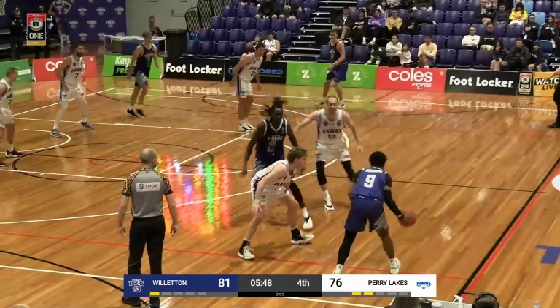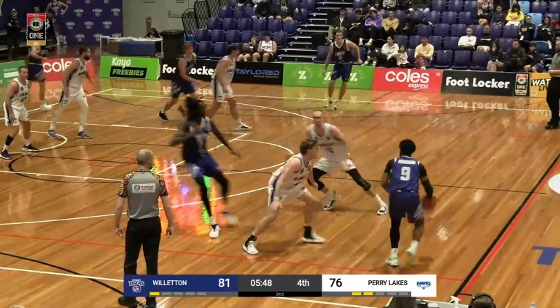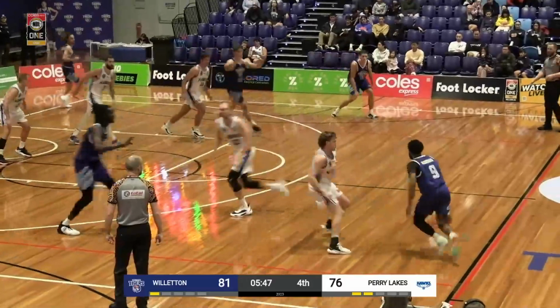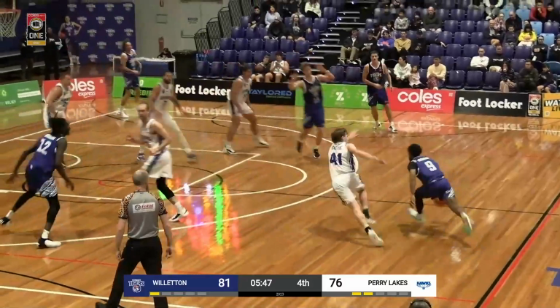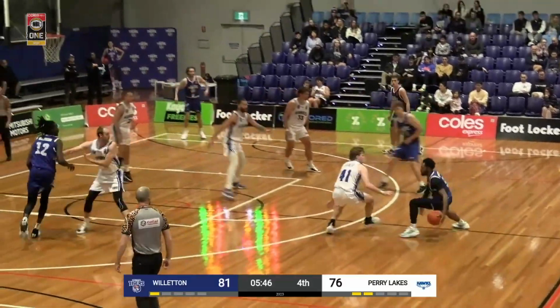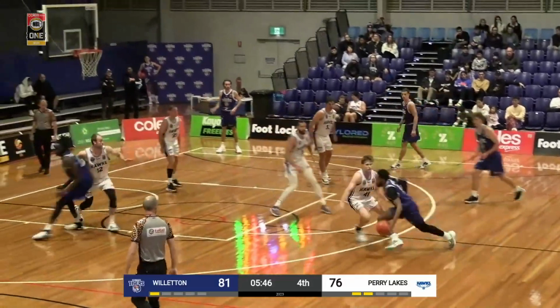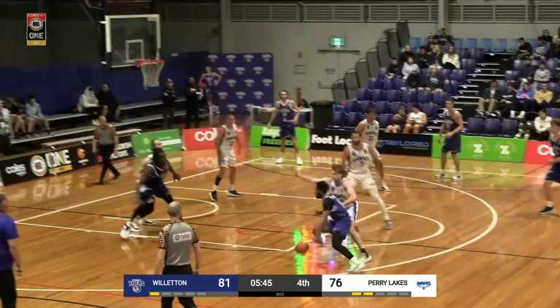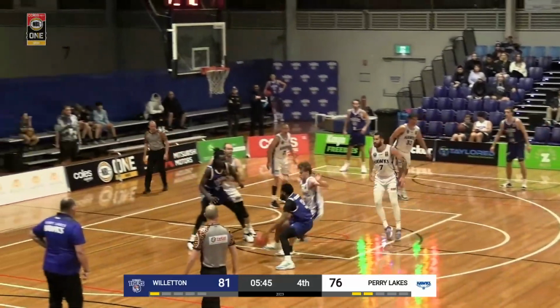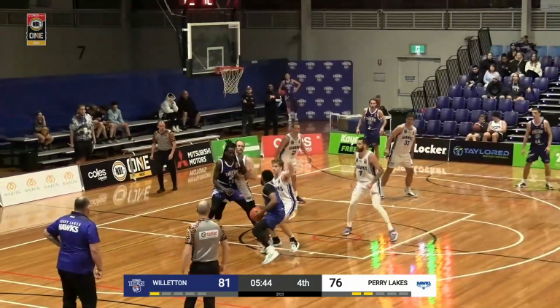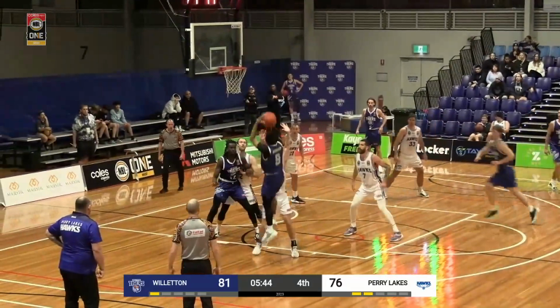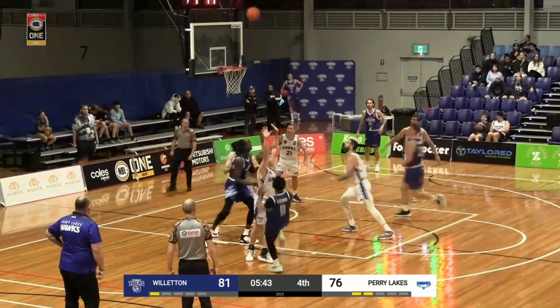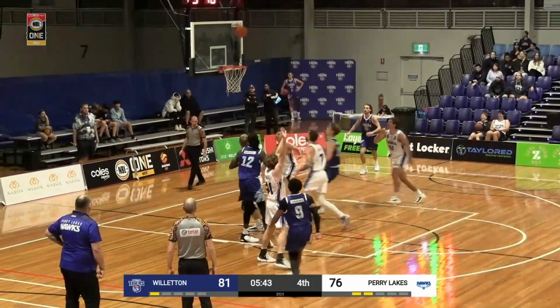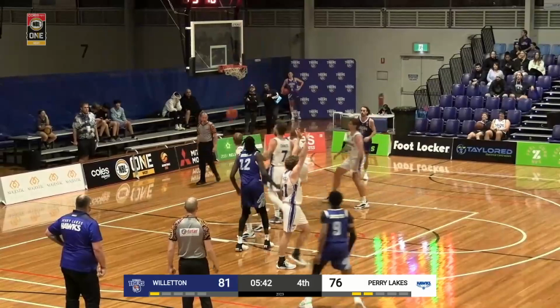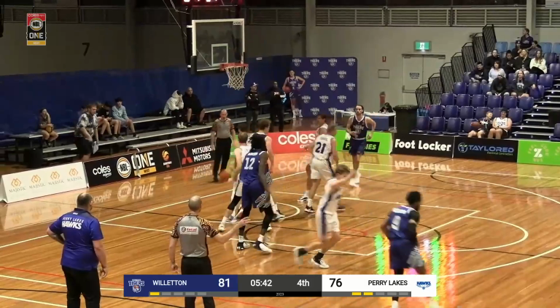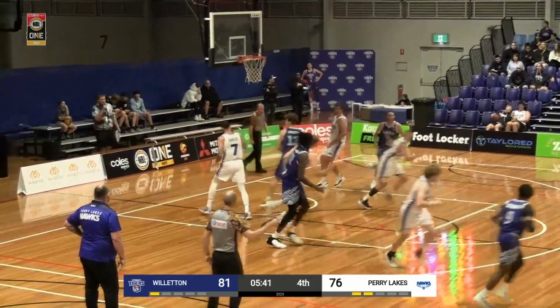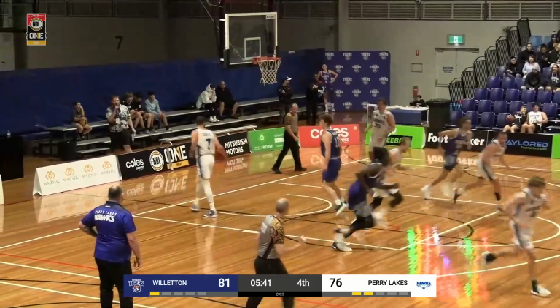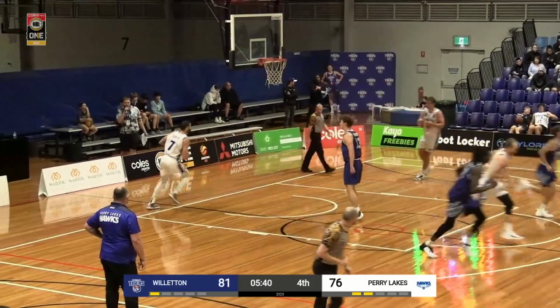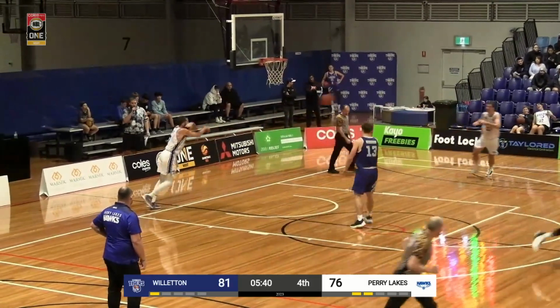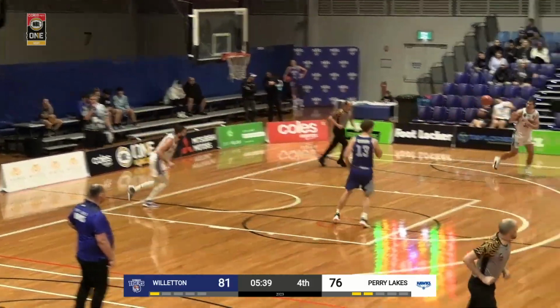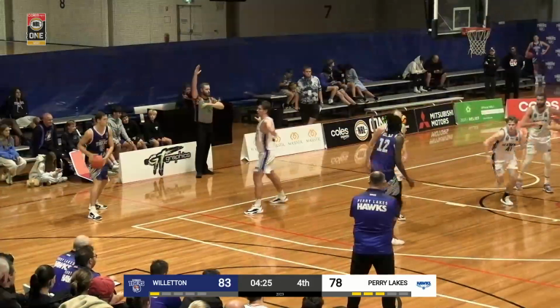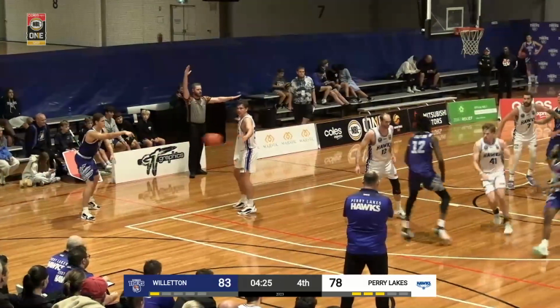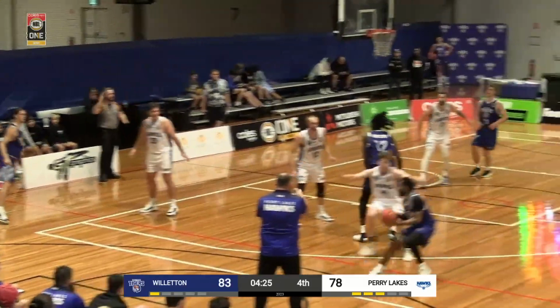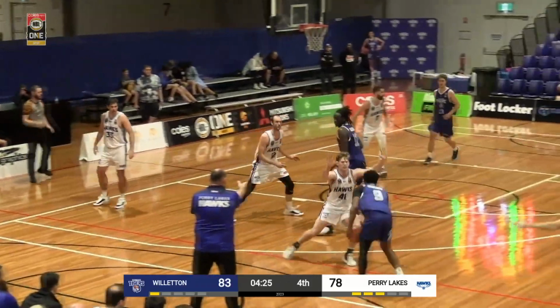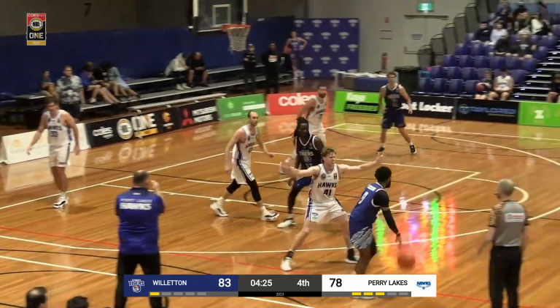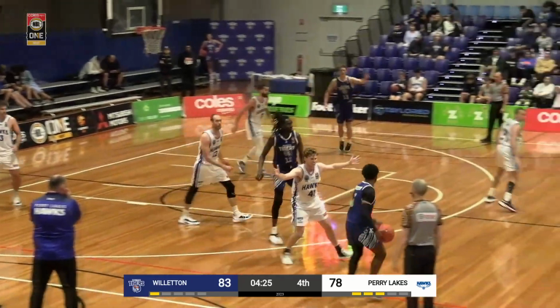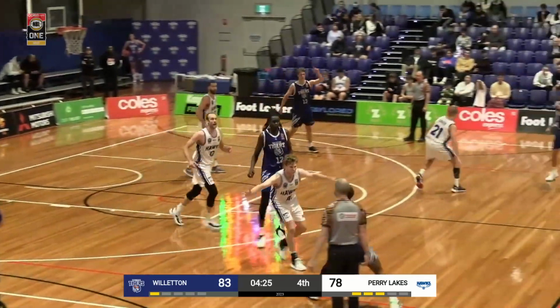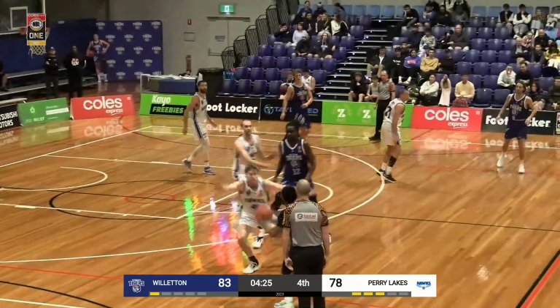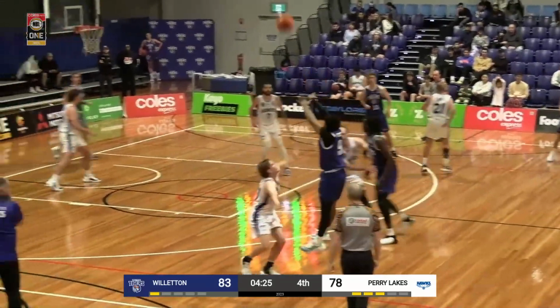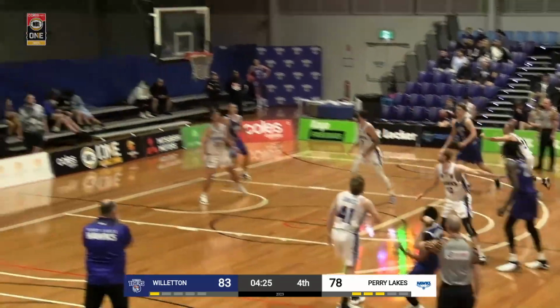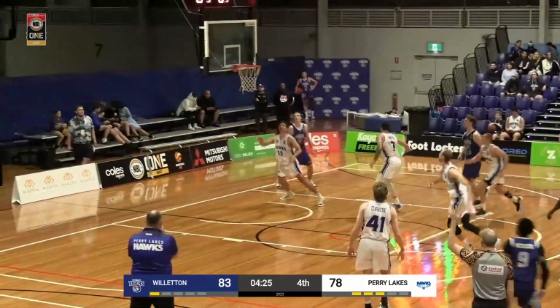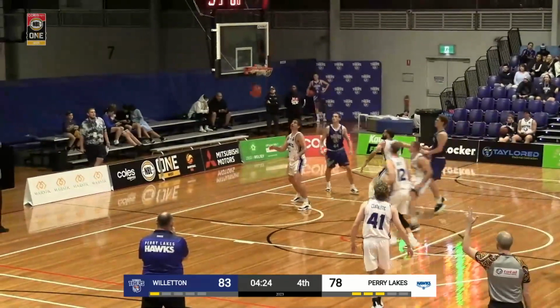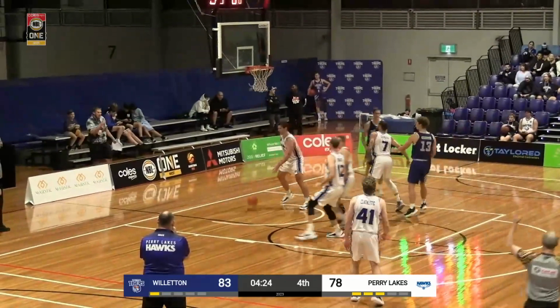Here's Hoskins Jr. way outside the three-point arc, stops, turns, moves in — mid-range jumper. Looks good, is good! And Darnell Hoskins Jr. for three — shazam!